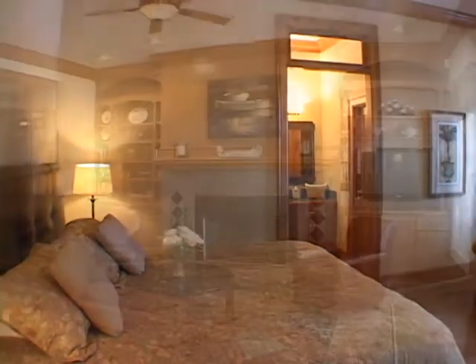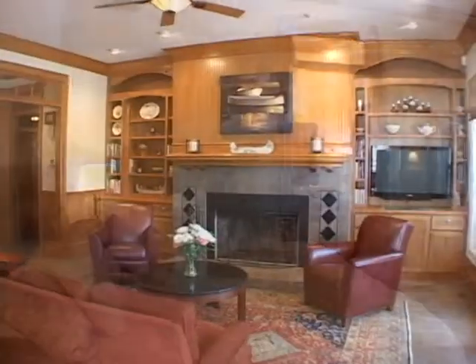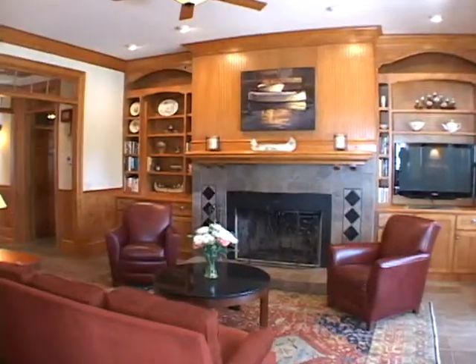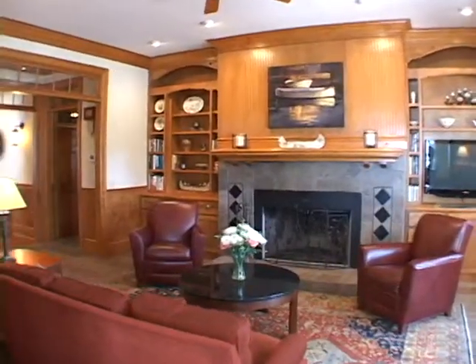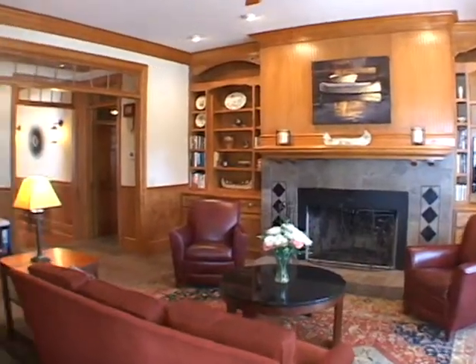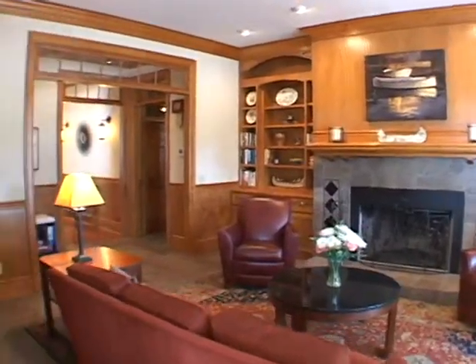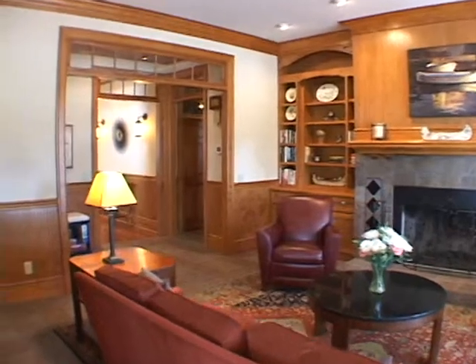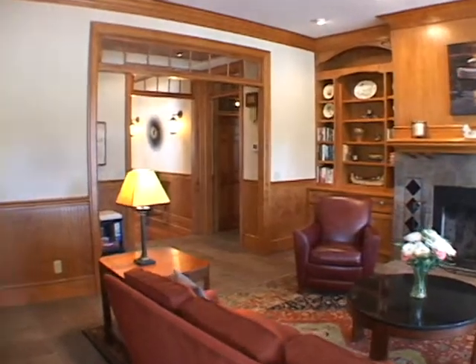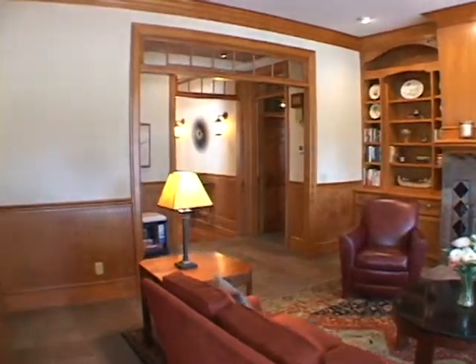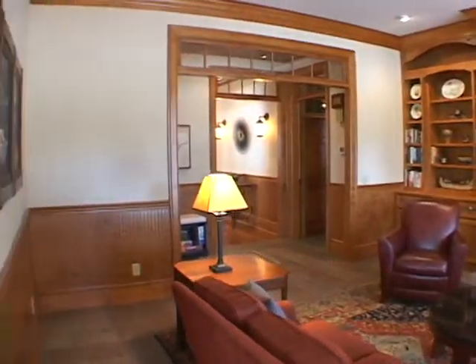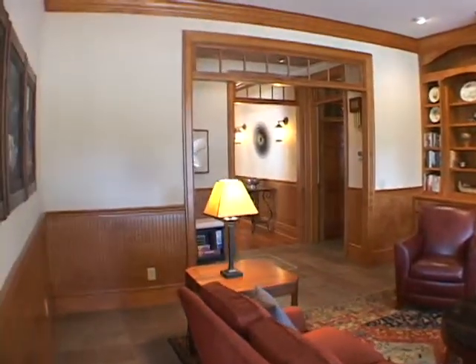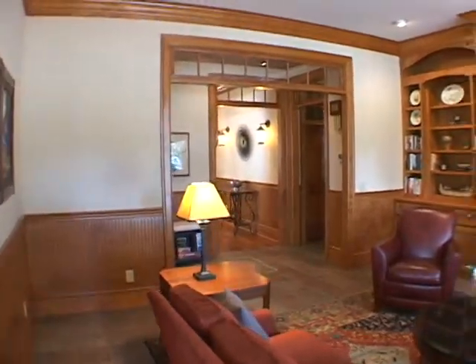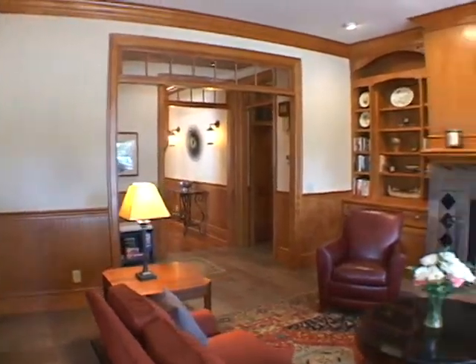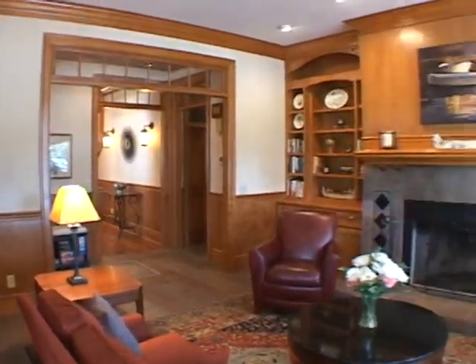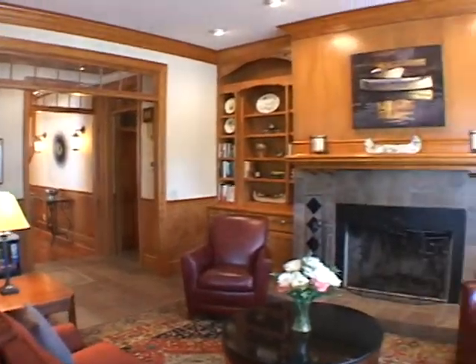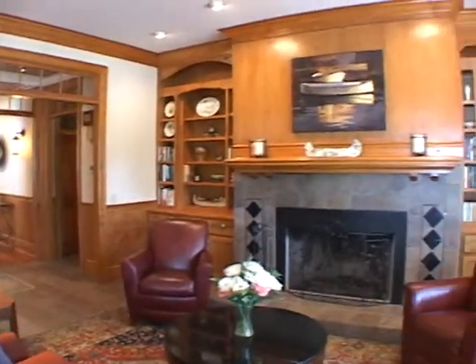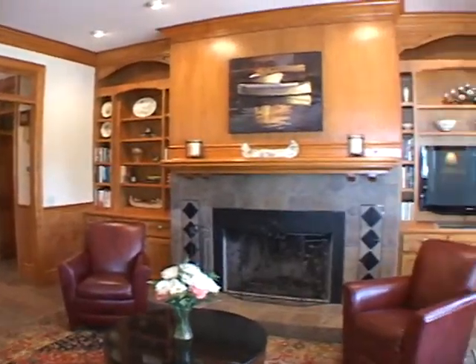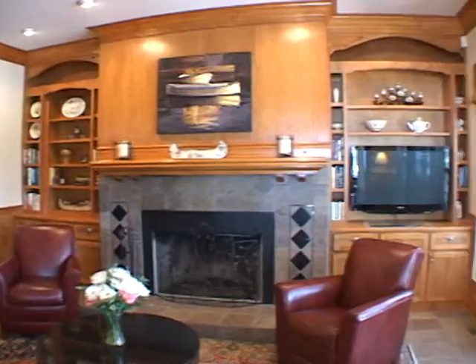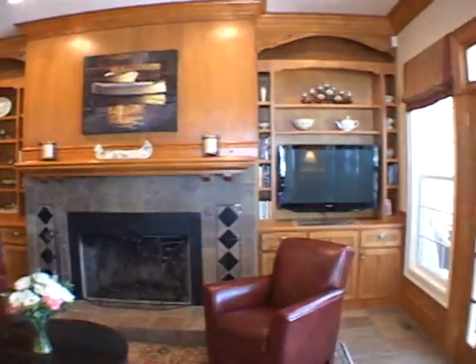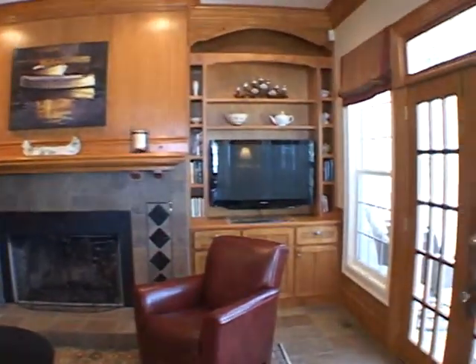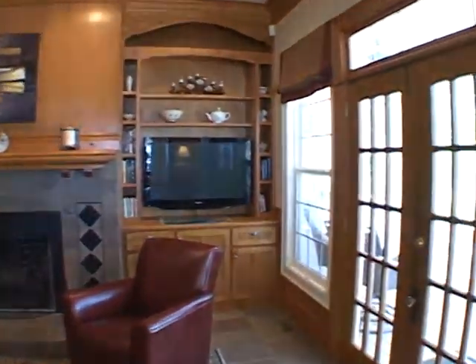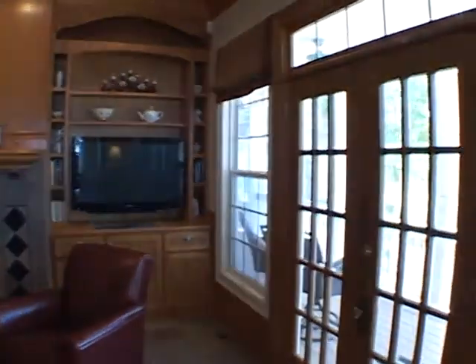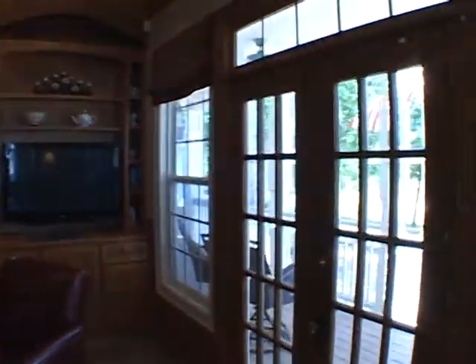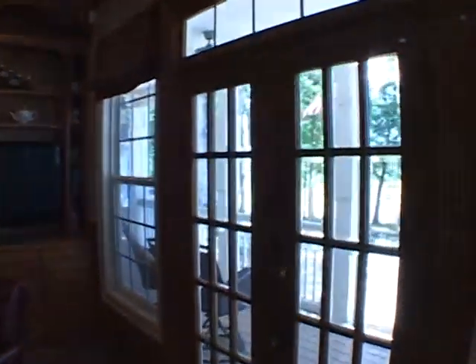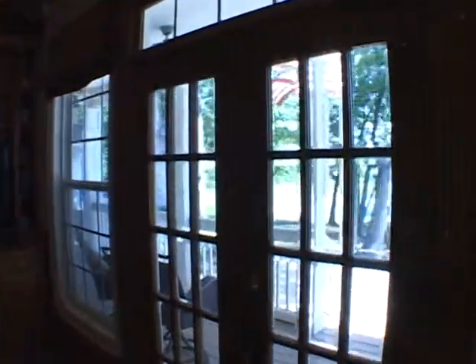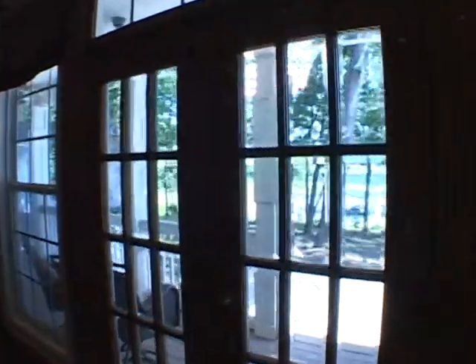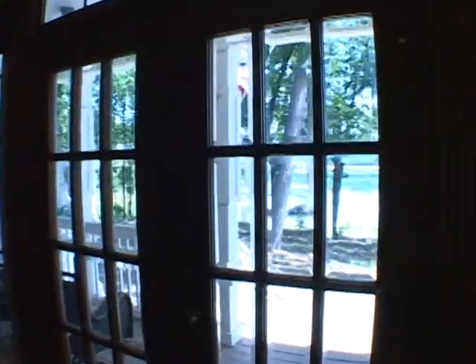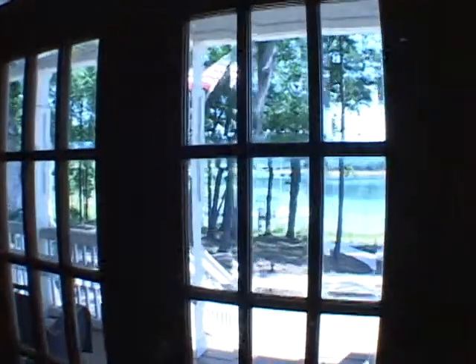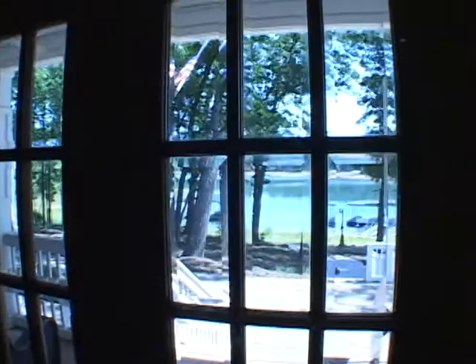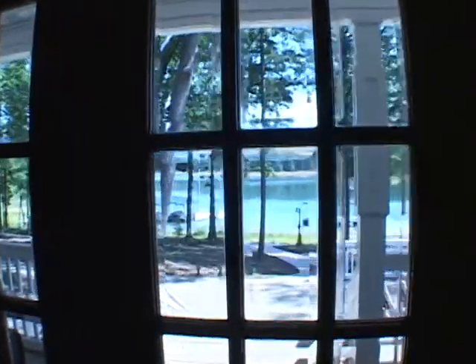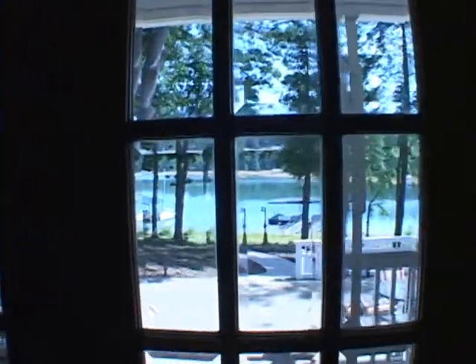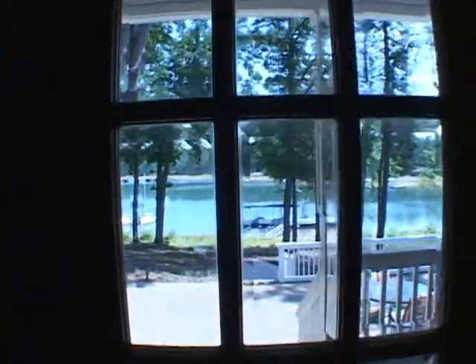Moving back into the family room, you can see the beautiful built-in bookcases, judges paneling and fireplace. There are also glass French doors leading out to a rear deck, patio and the lake.